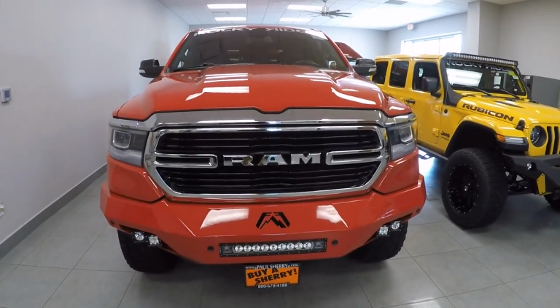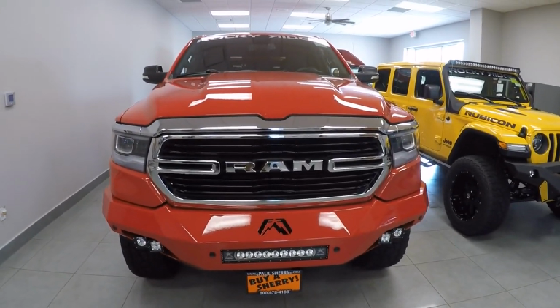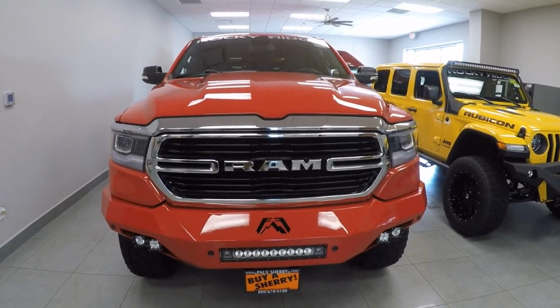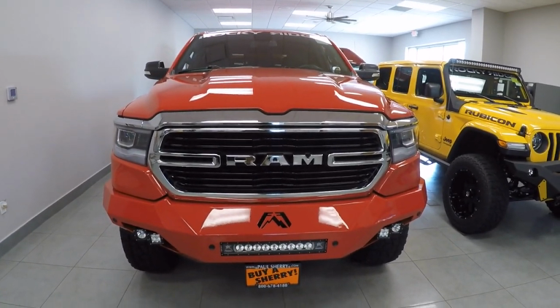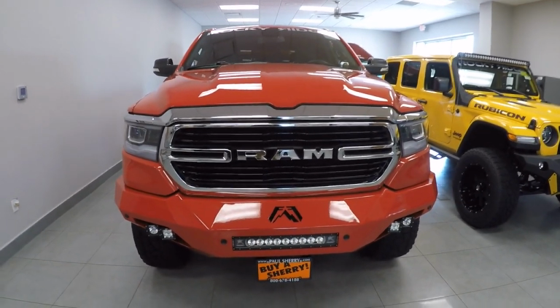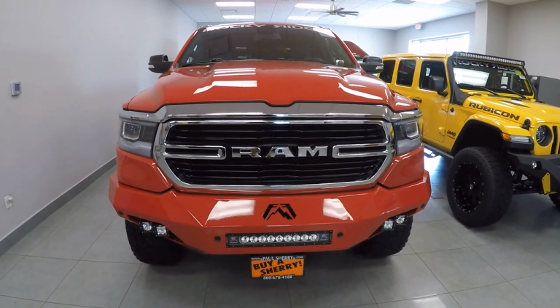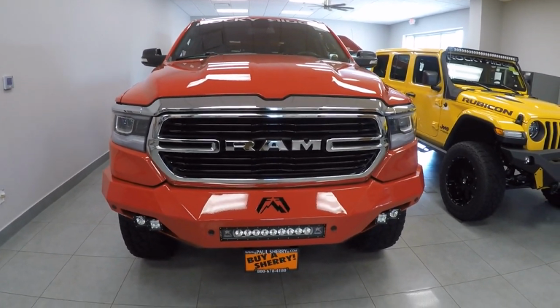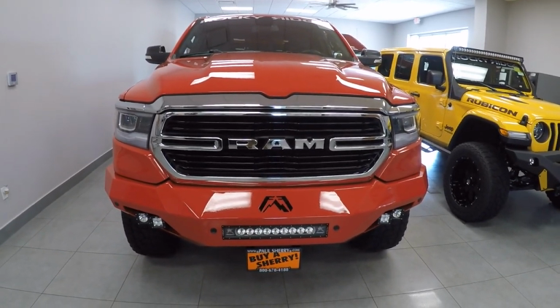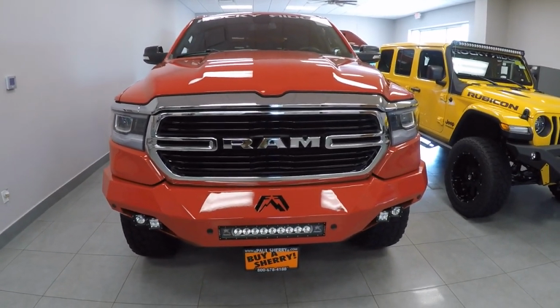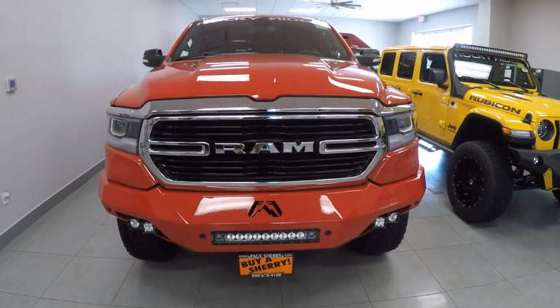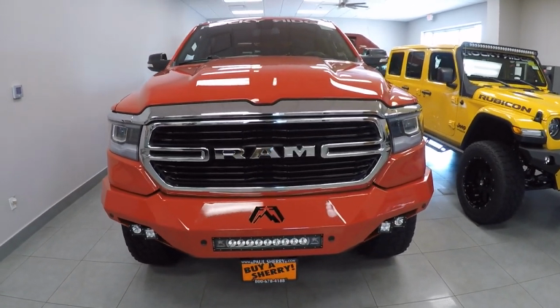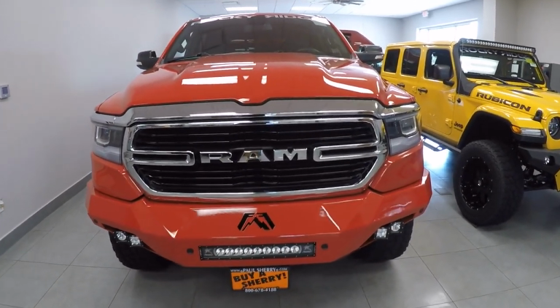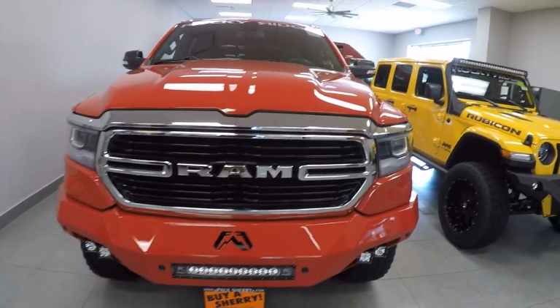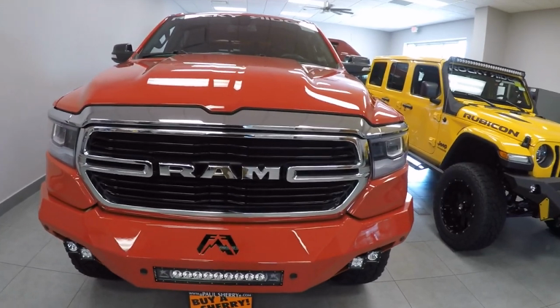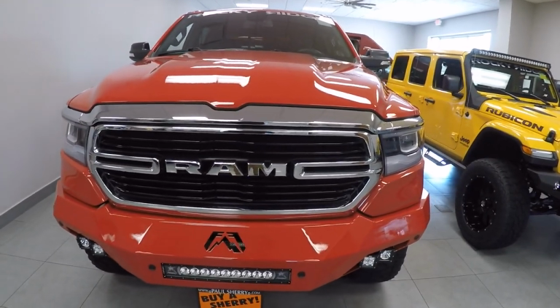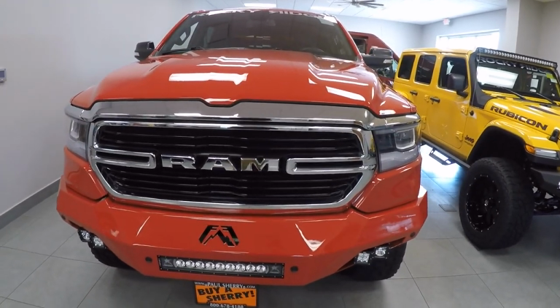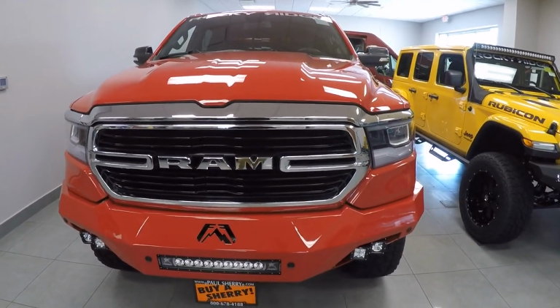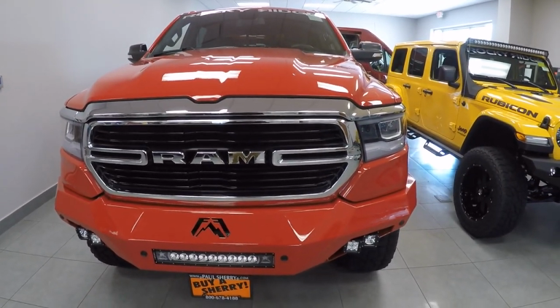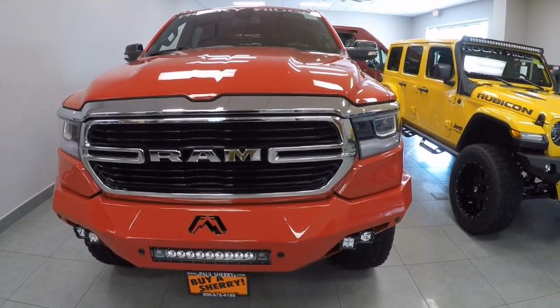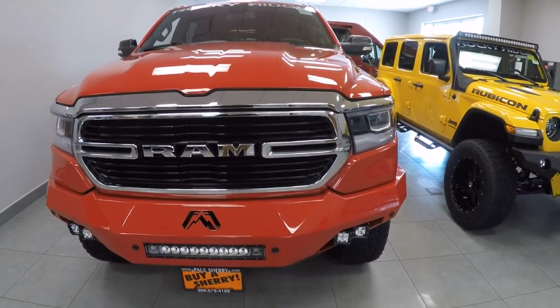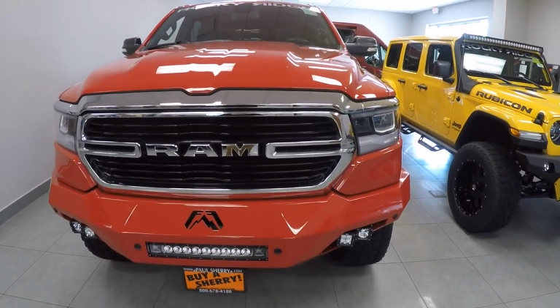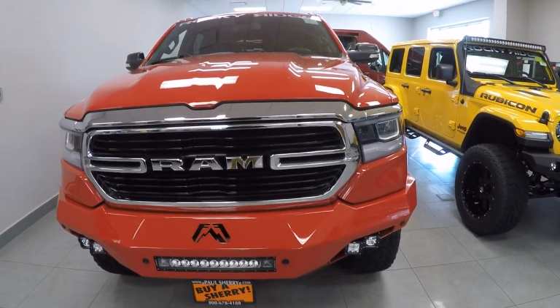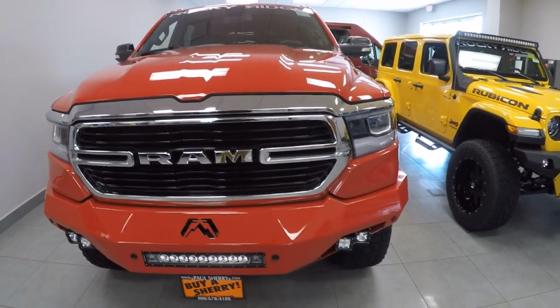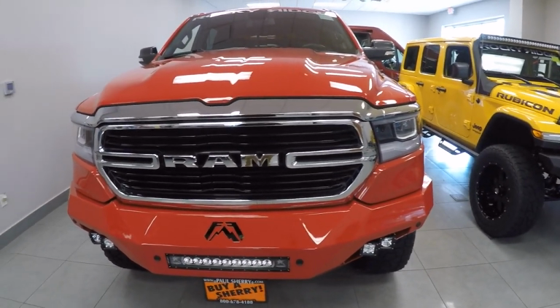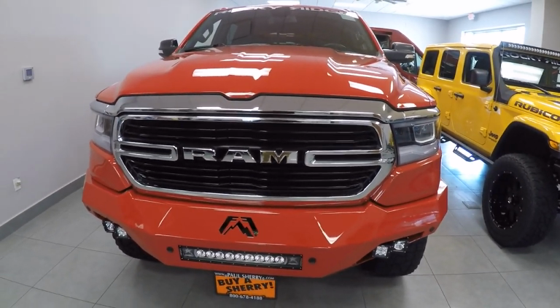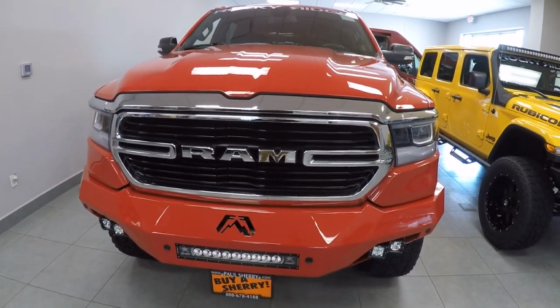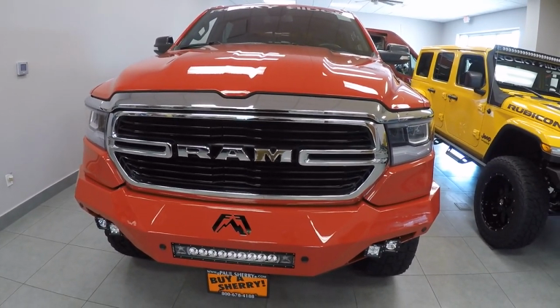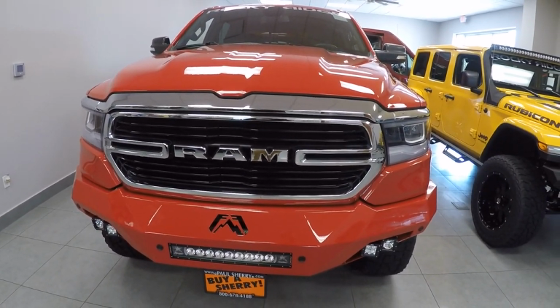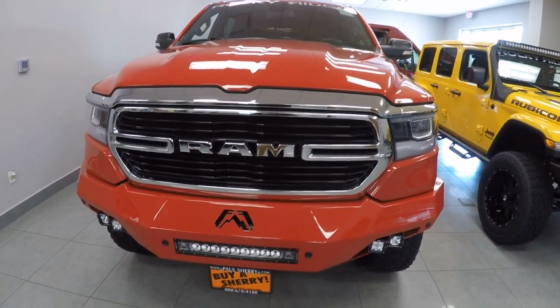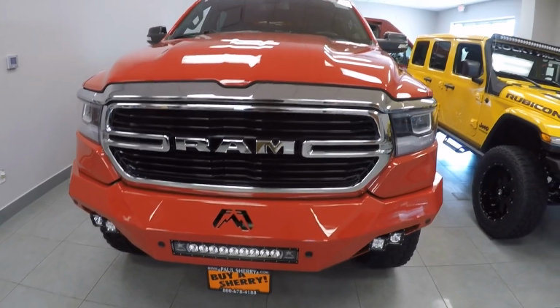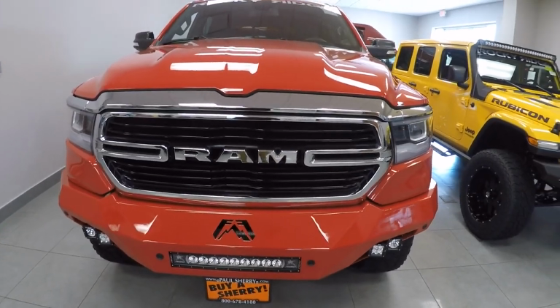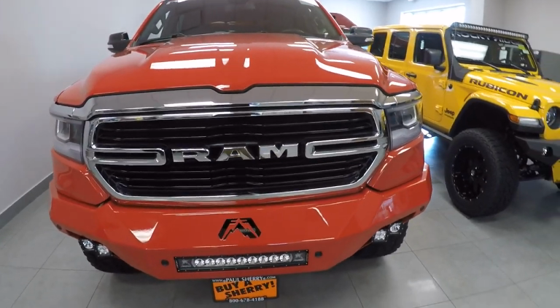What's up everybody? Nate from Sherry Chrysler here on the showroom to show you this 2019 Ram 1500 Bighorn. Stock number 28290T.